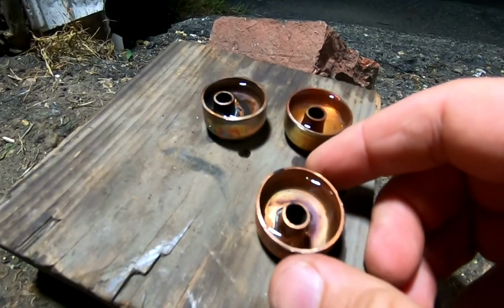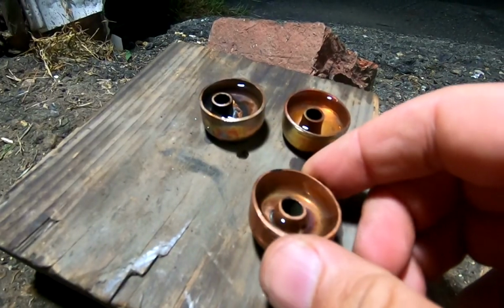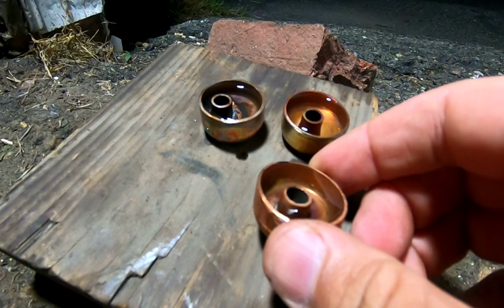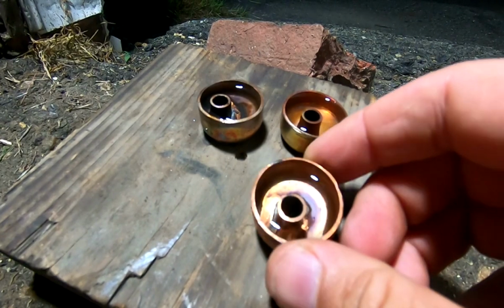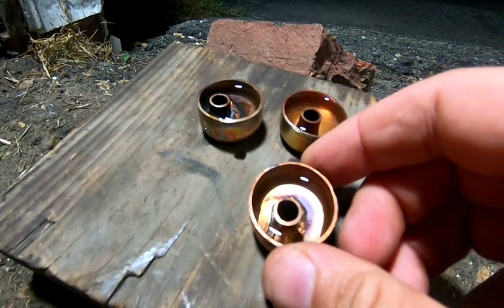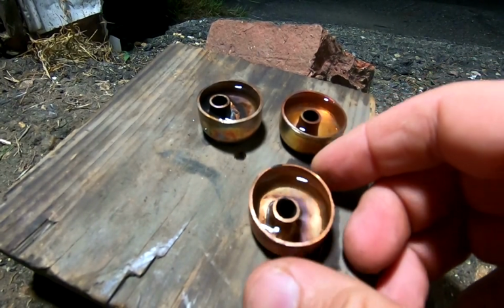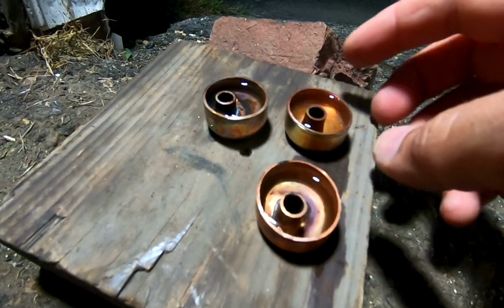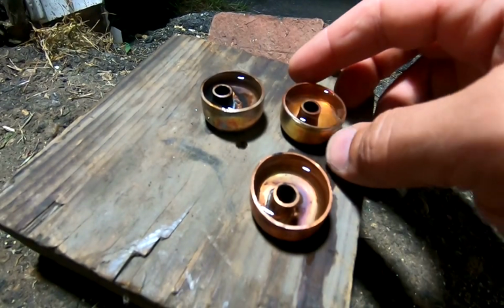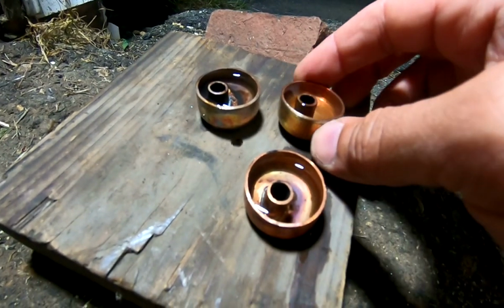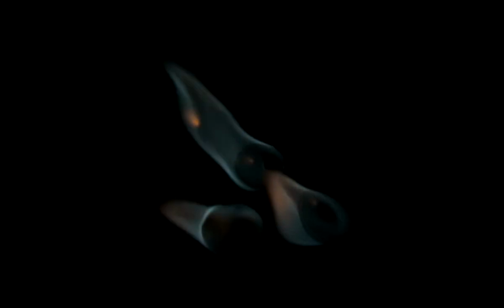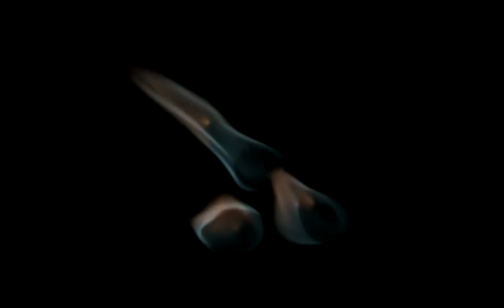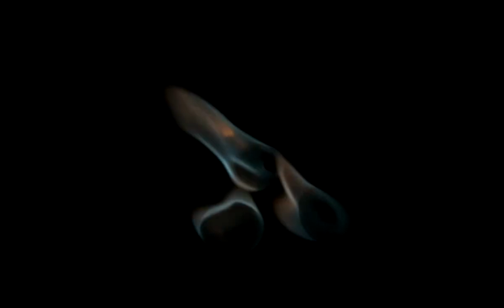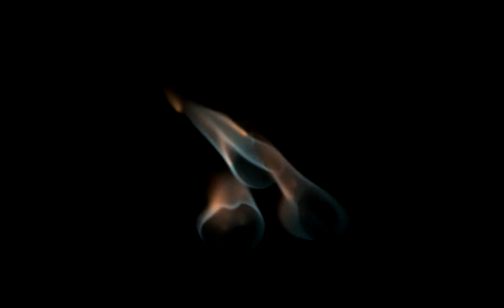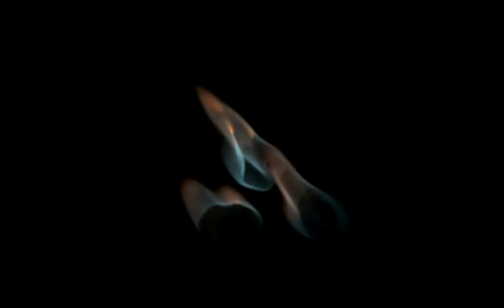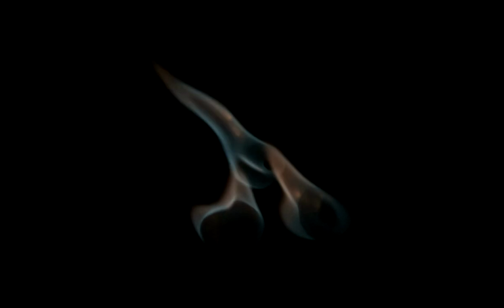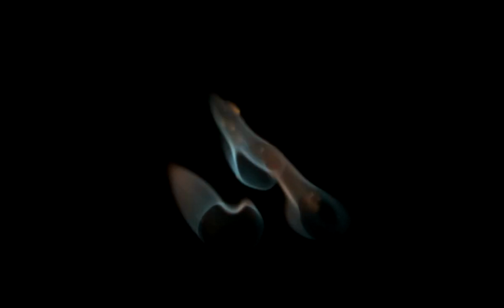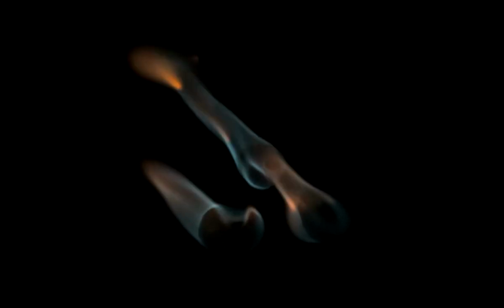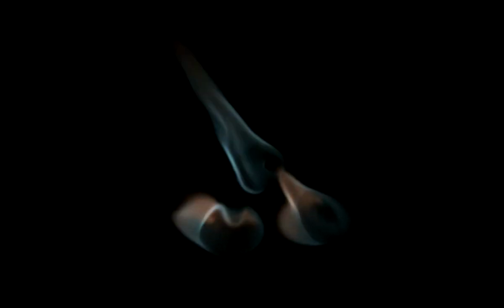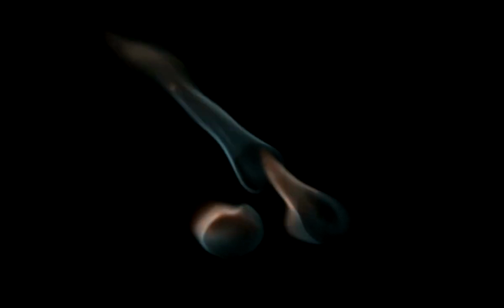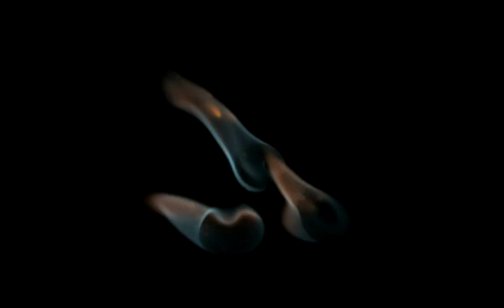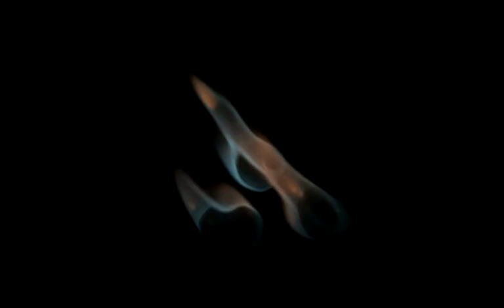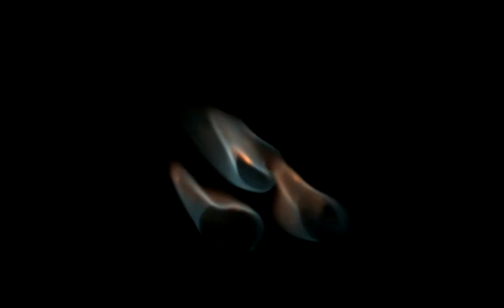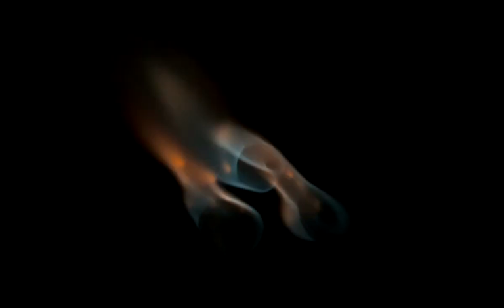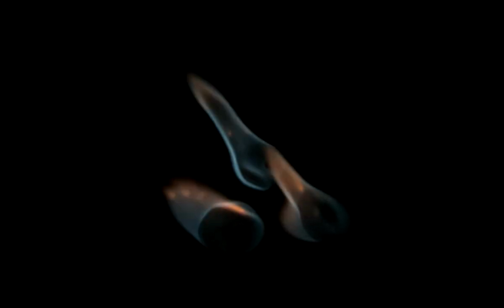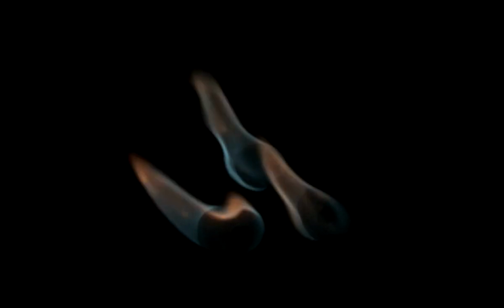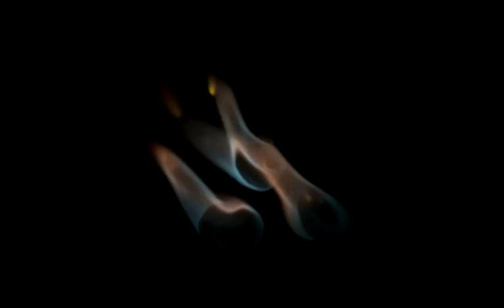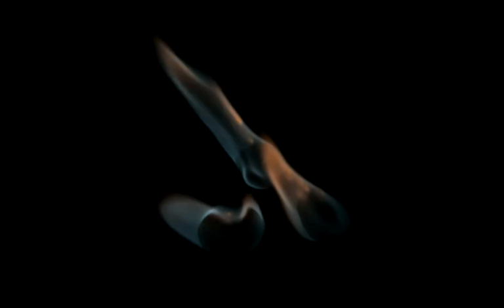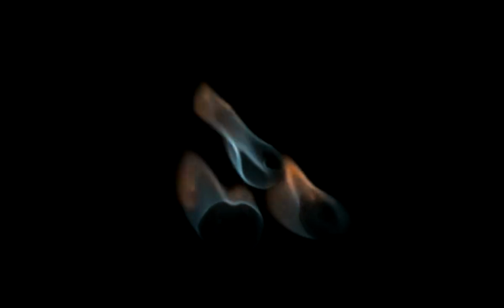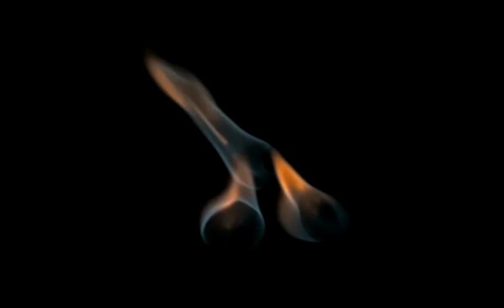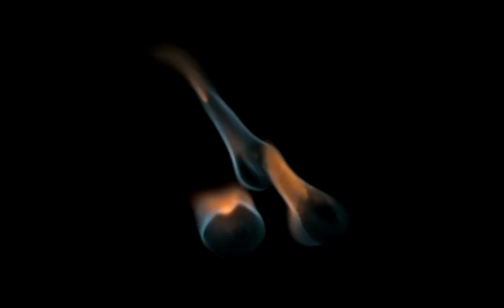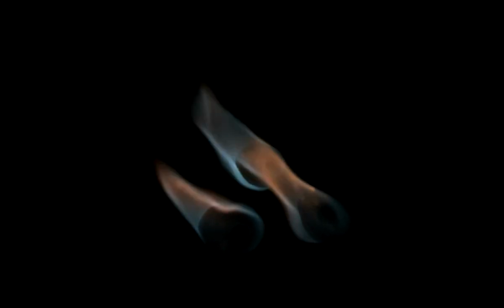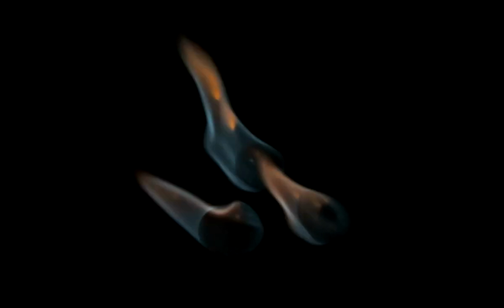A quick test shows that all the cups are watertight. So there you go — three preheat cups. This is a good beginner metalworking project. It only costs a couple bucks, and even making the mandrel, it shouldn't take more than an evening to complete.